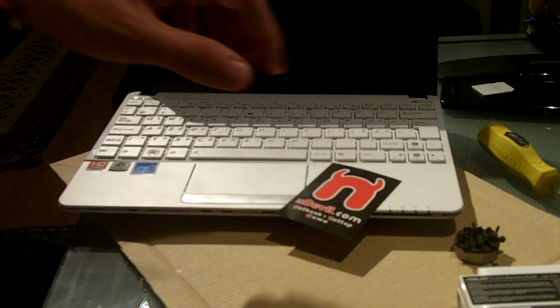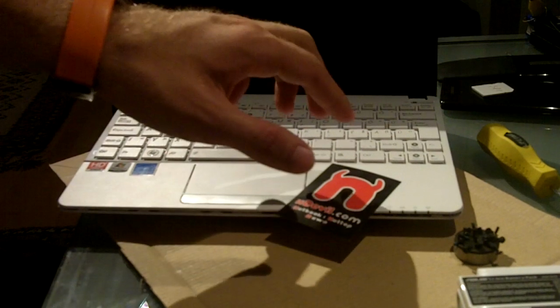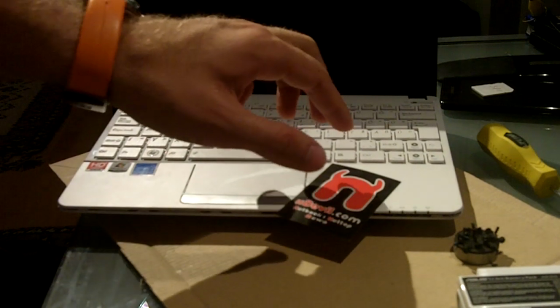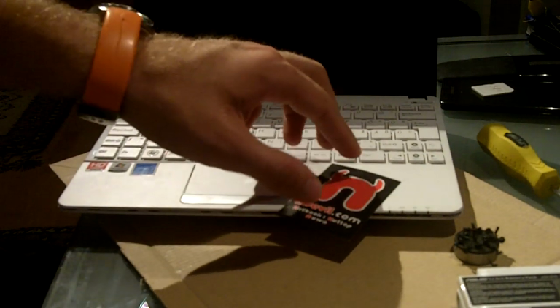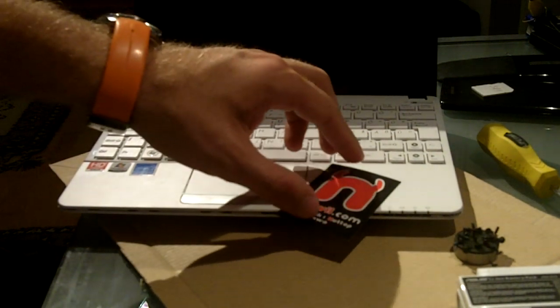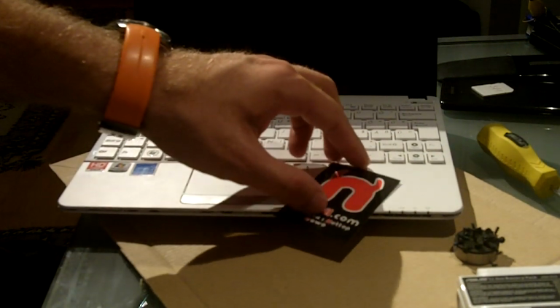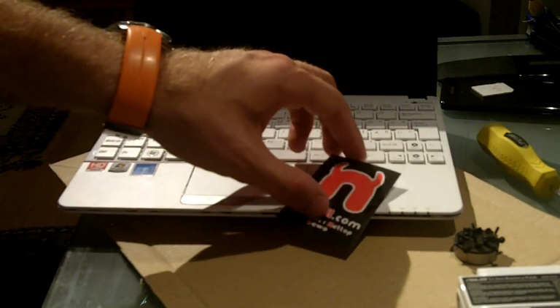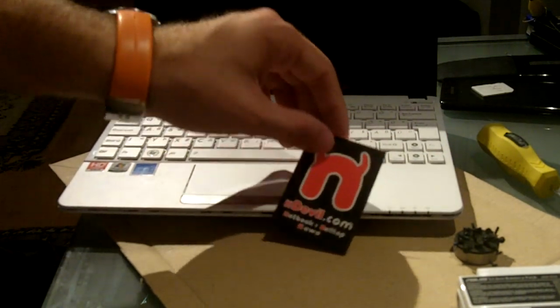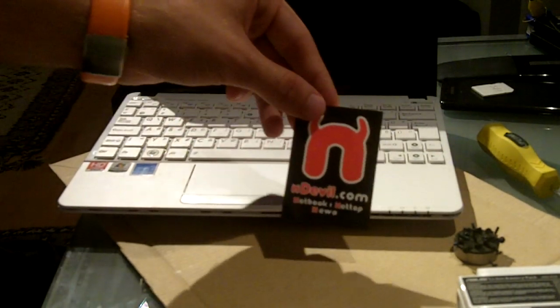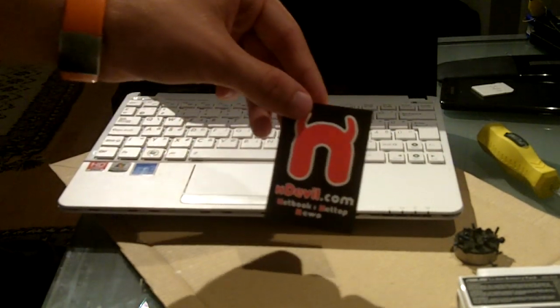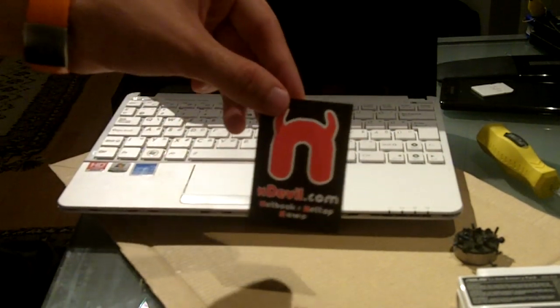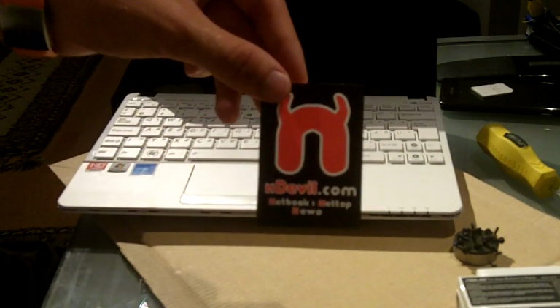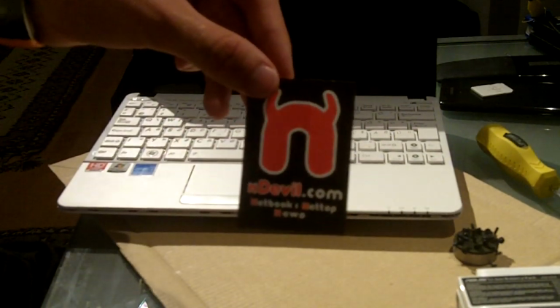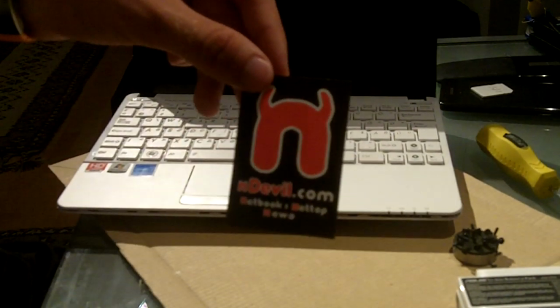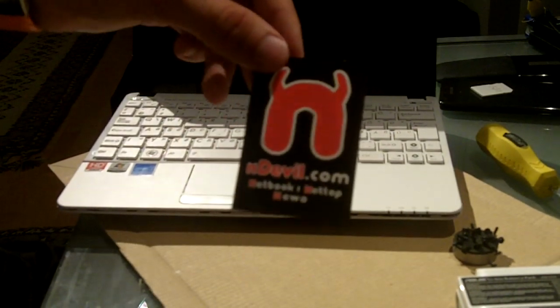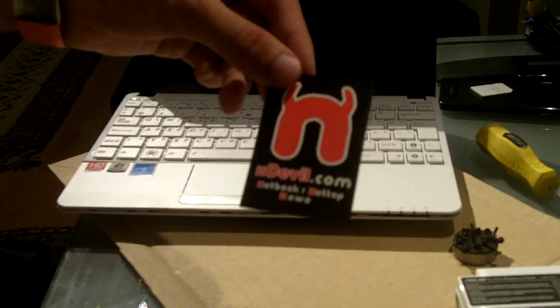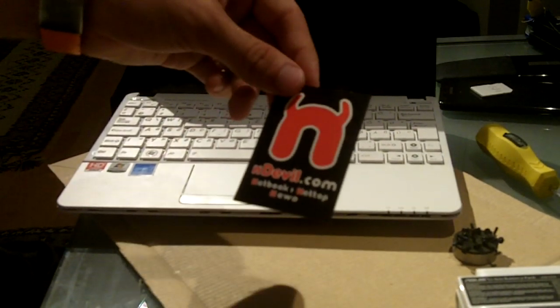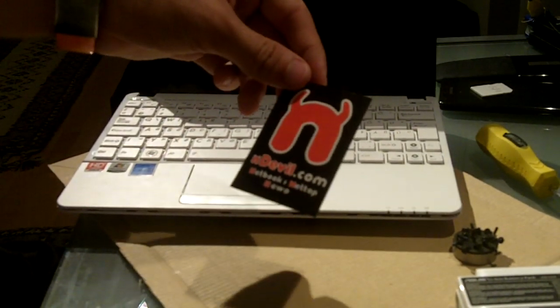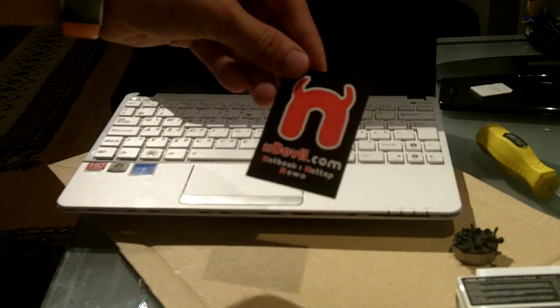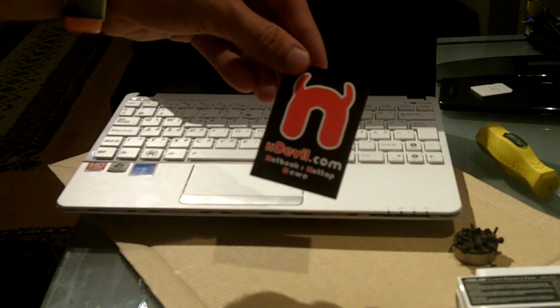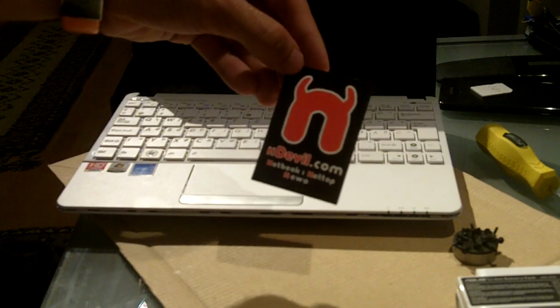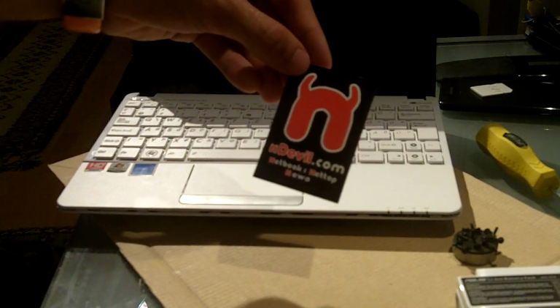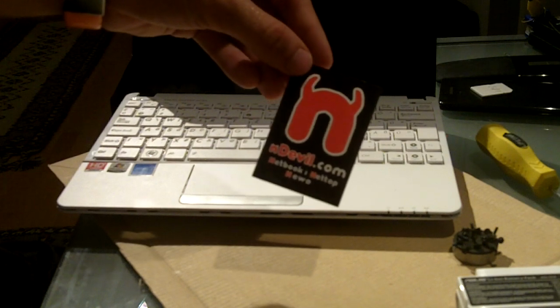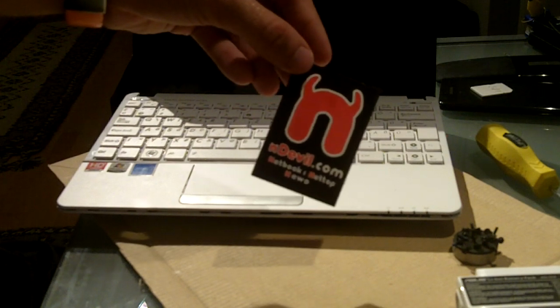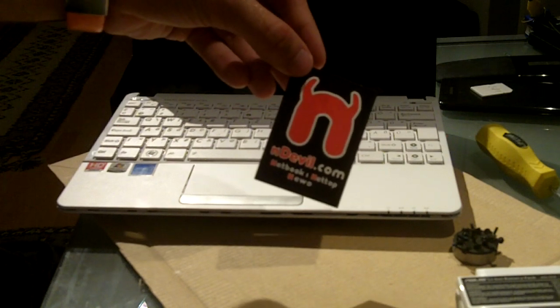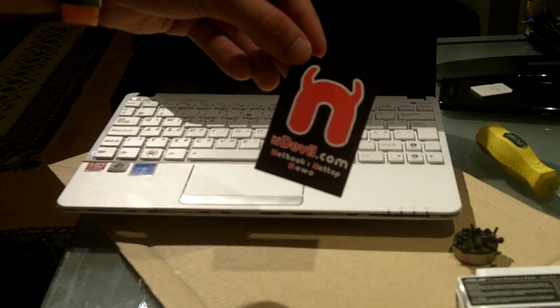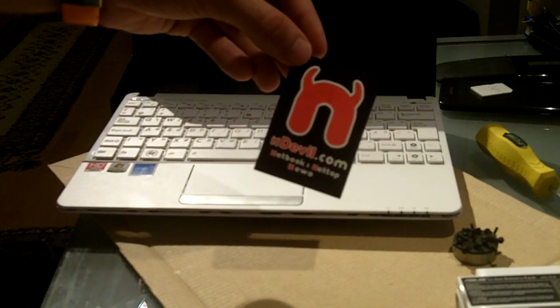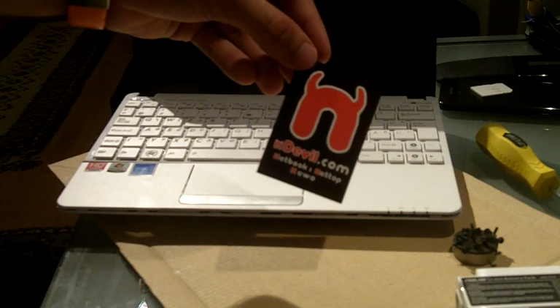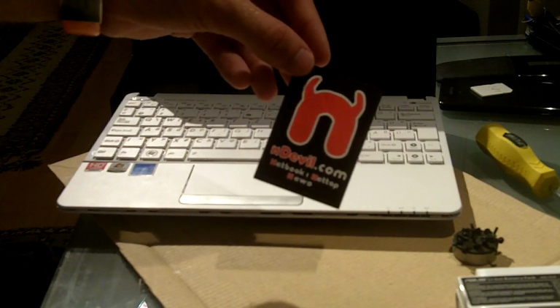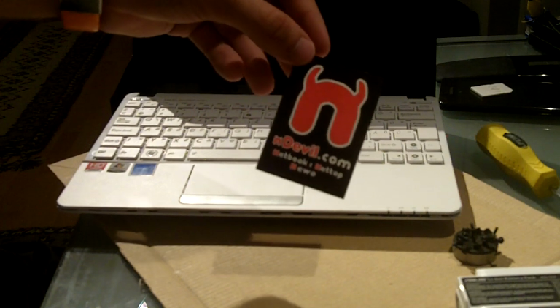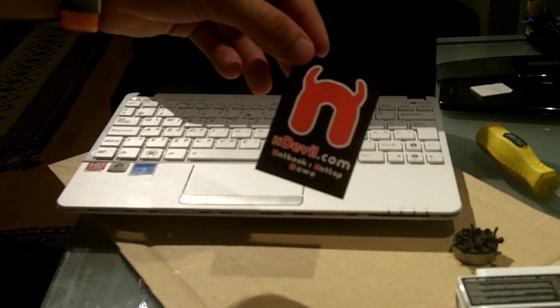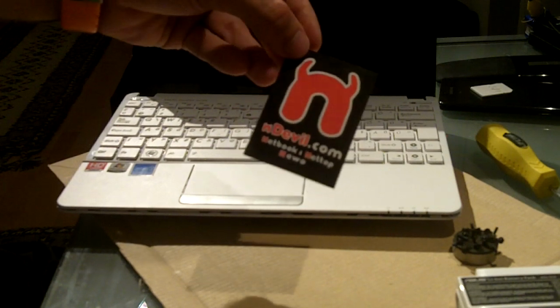You're watching Endevil TV with the ASUS EPC 1015B RAM upgrade. My name is Balazs Gaal and I will help you upgrade your hard drive.